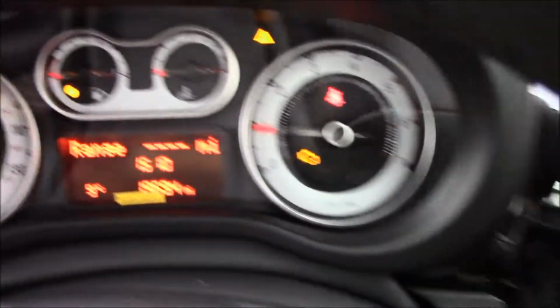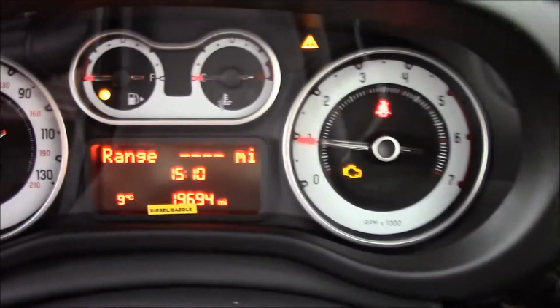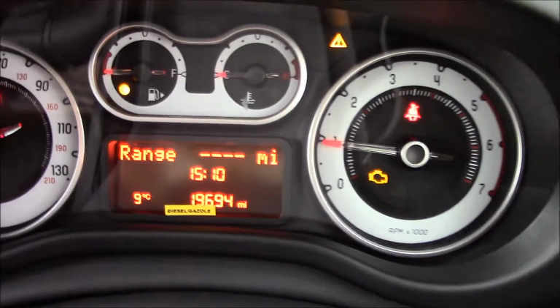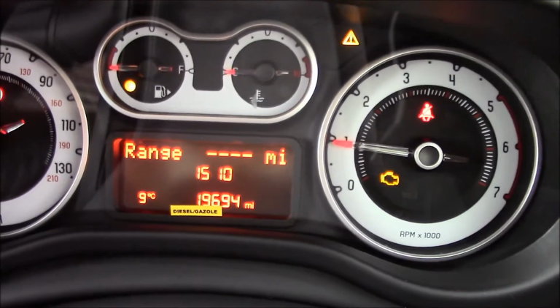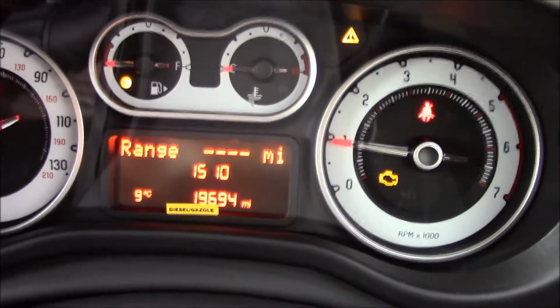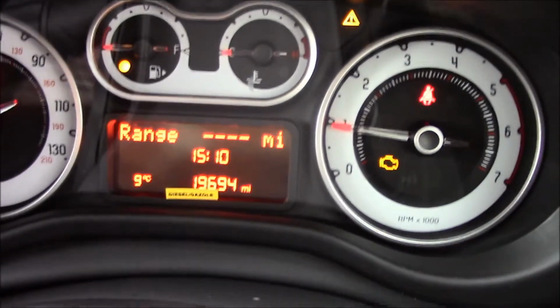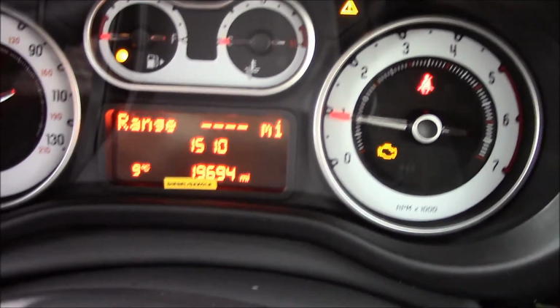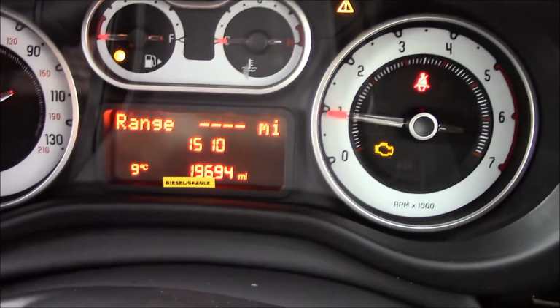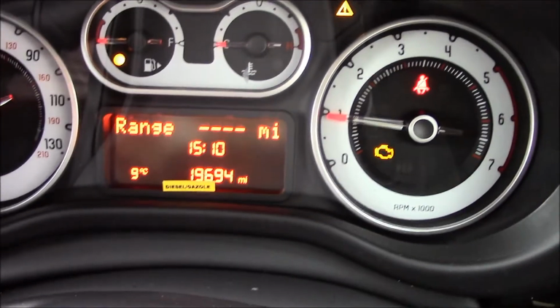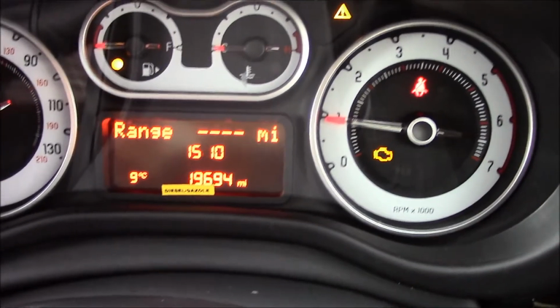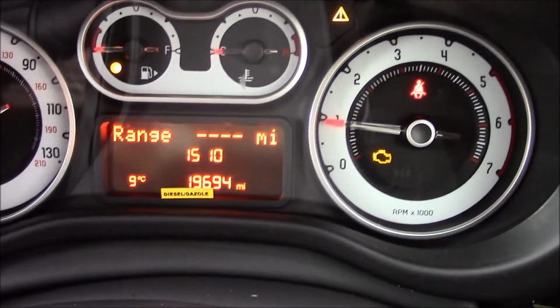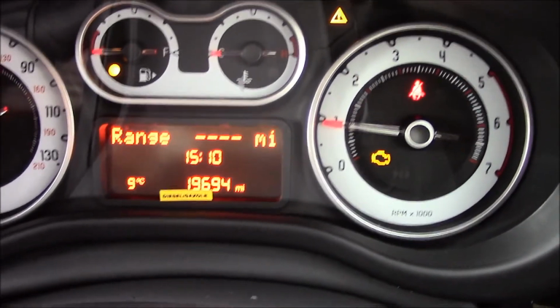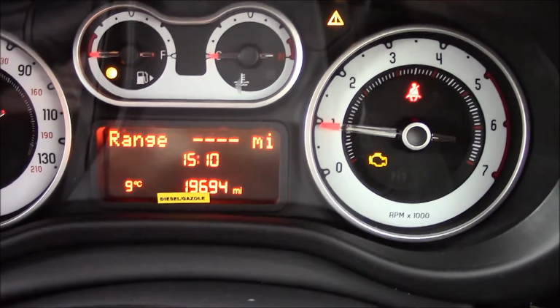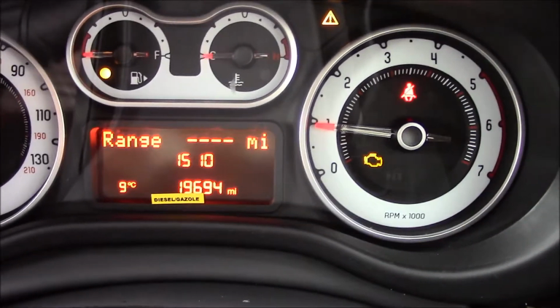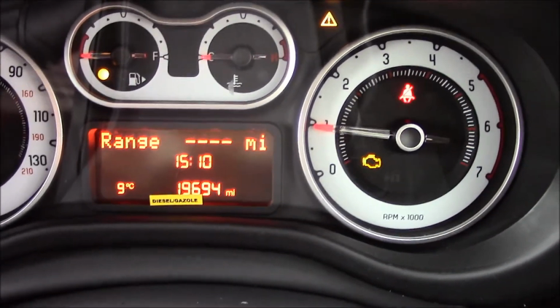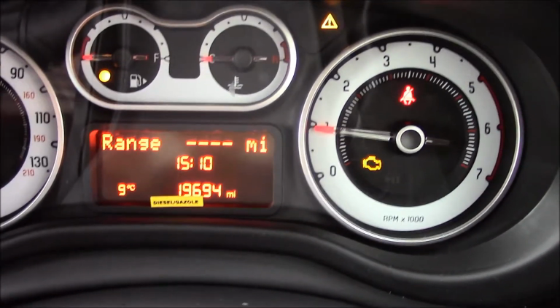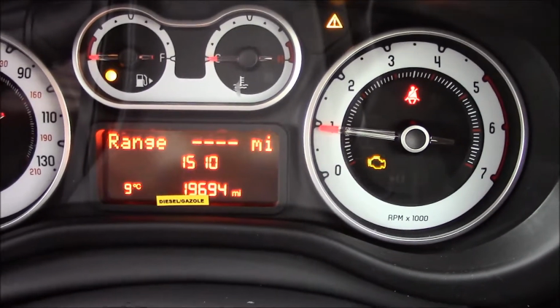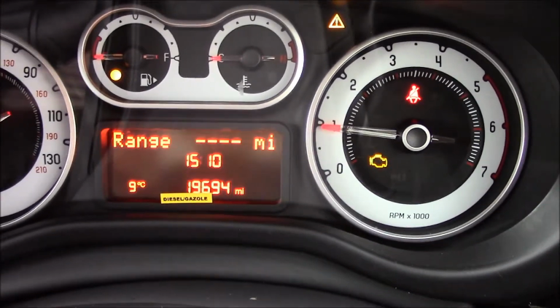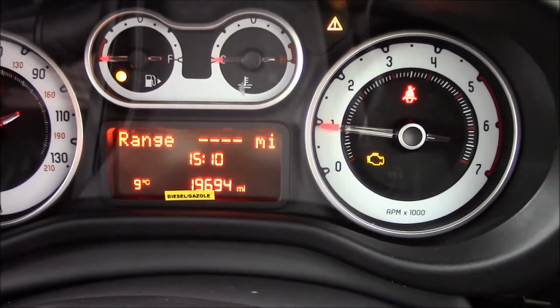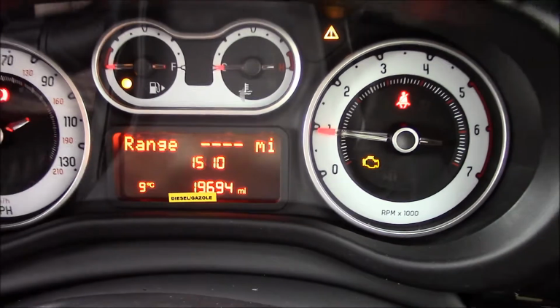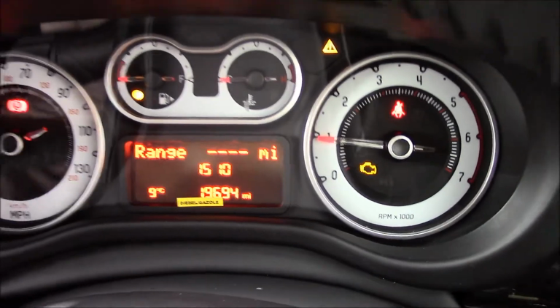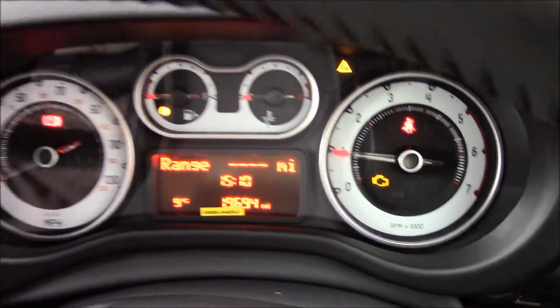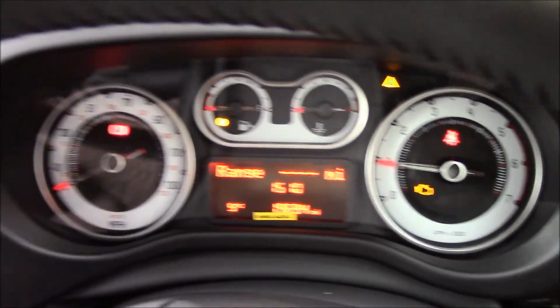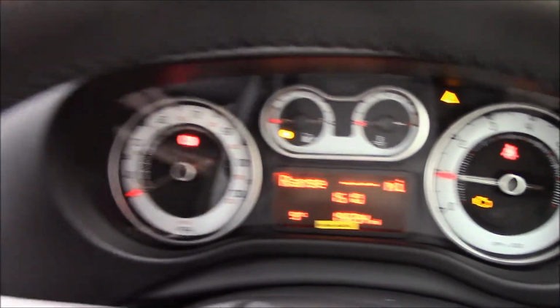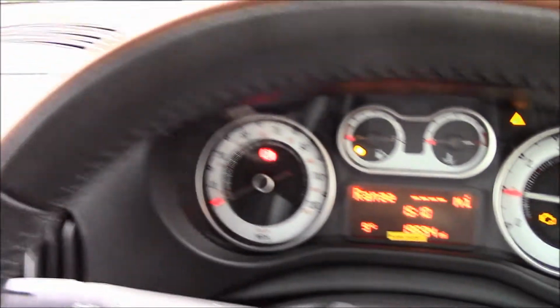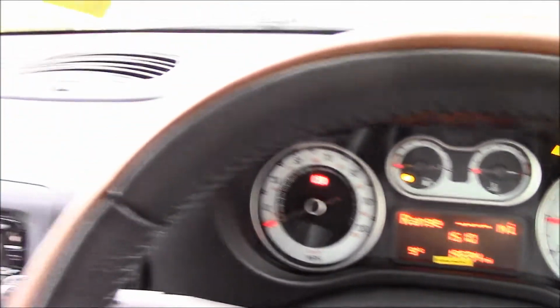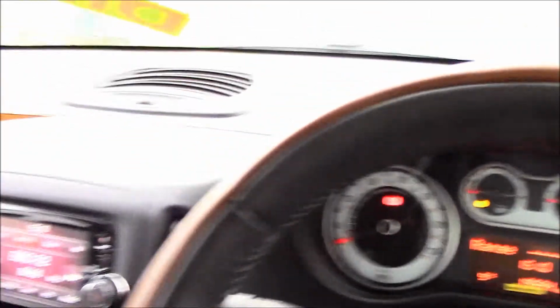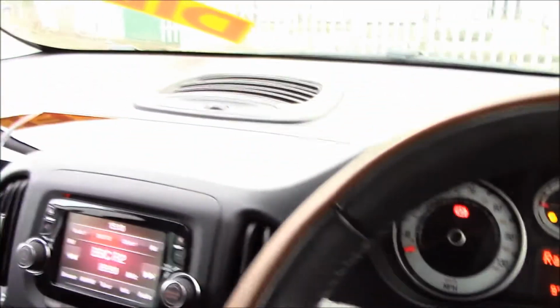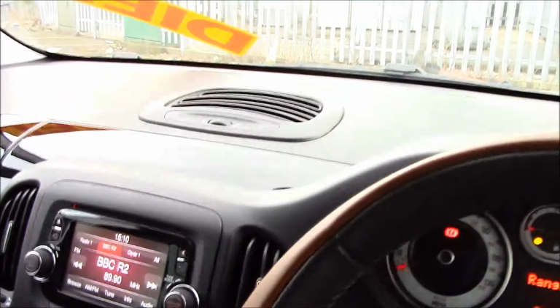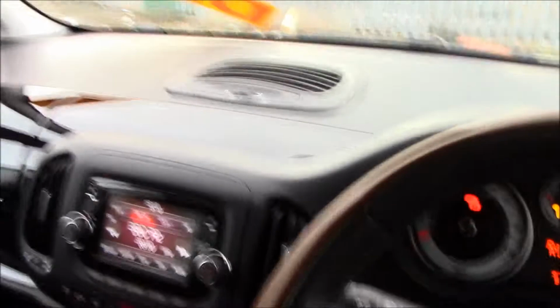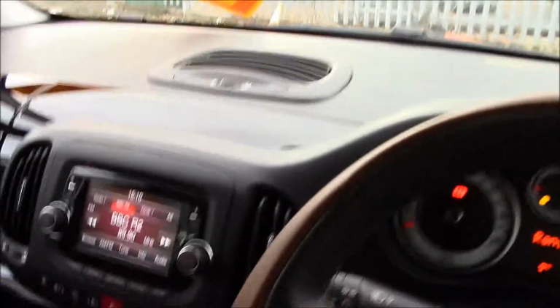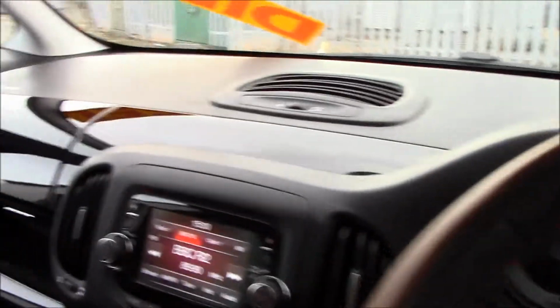This vehicle is currently on 19,694 miles and is in really good condition both inside and outside.